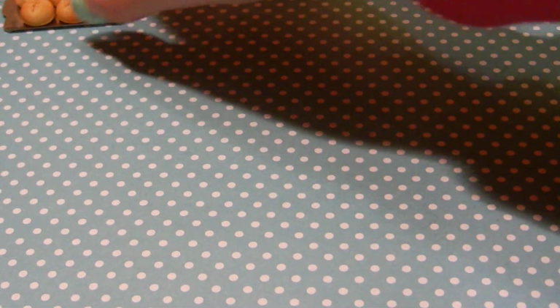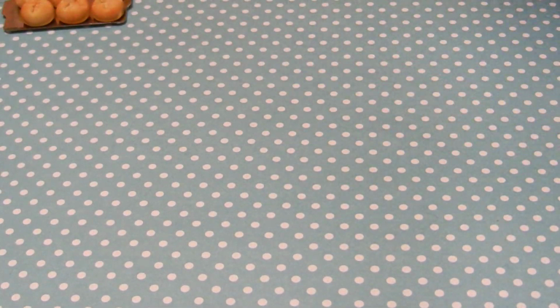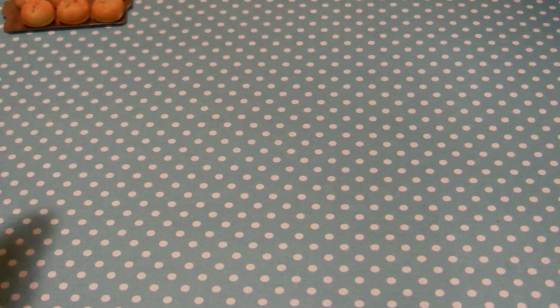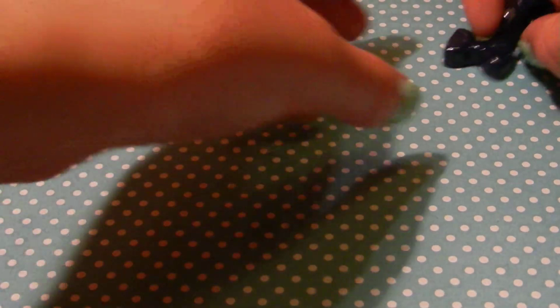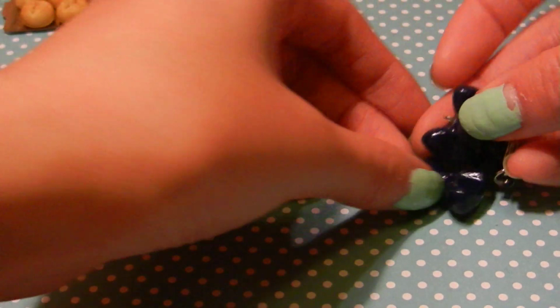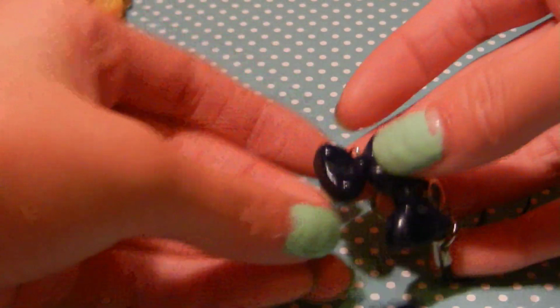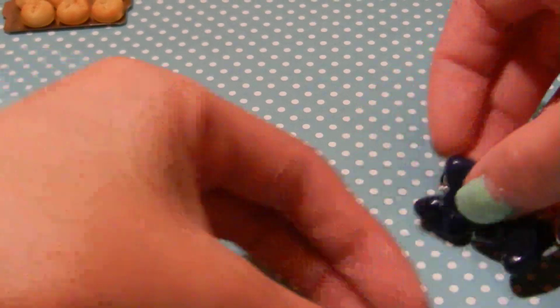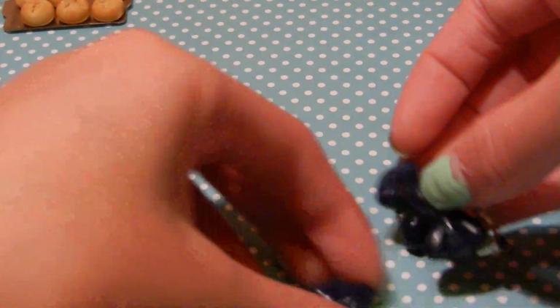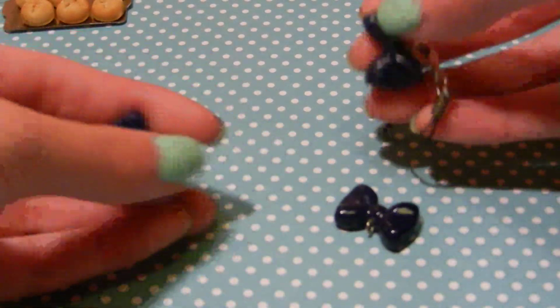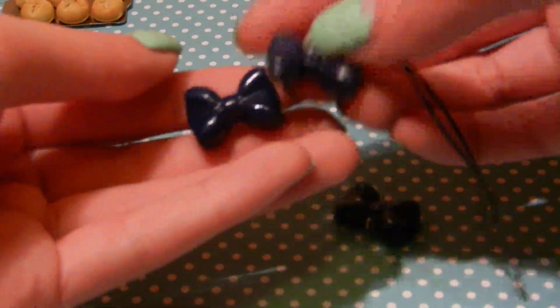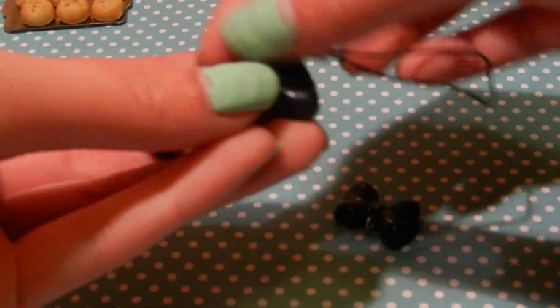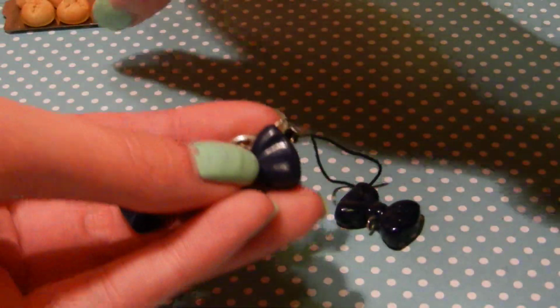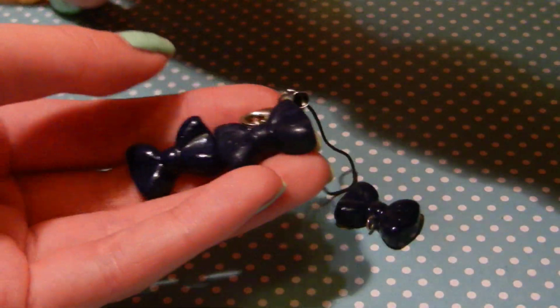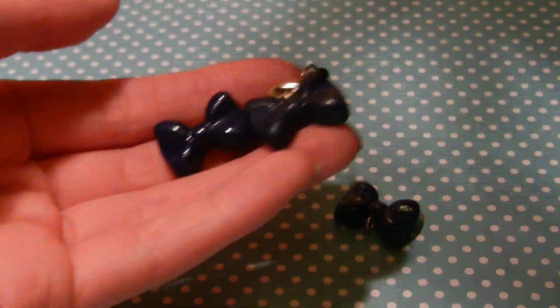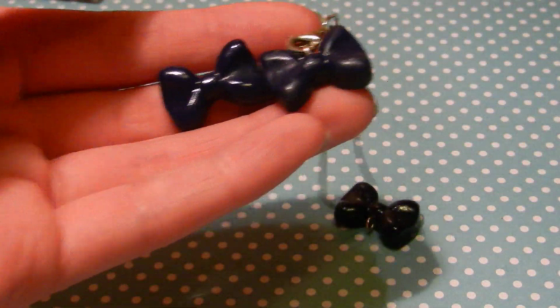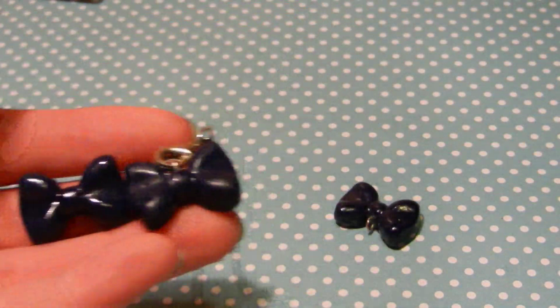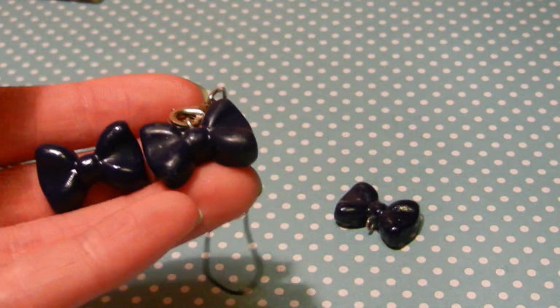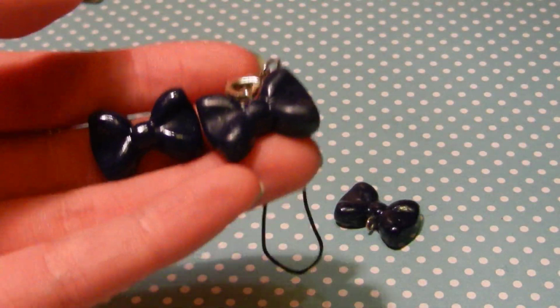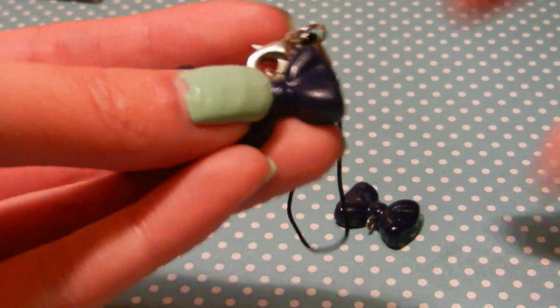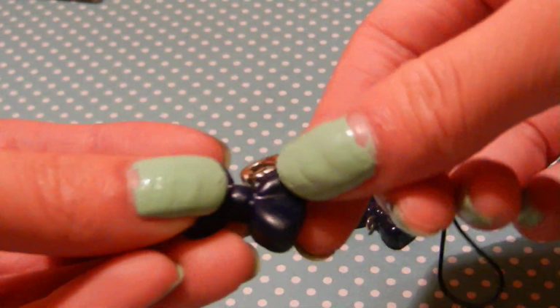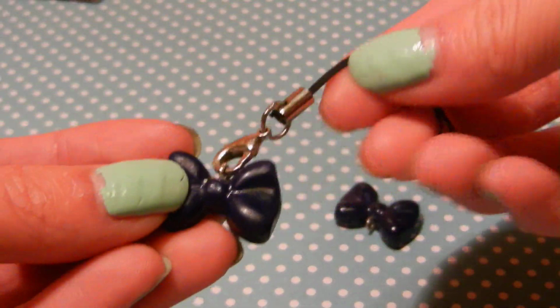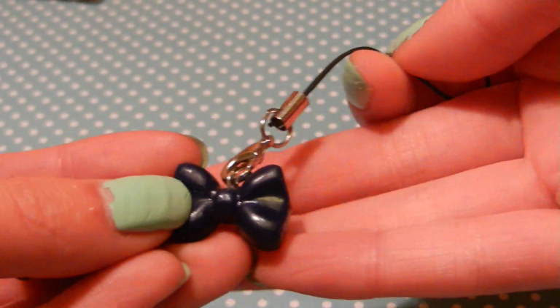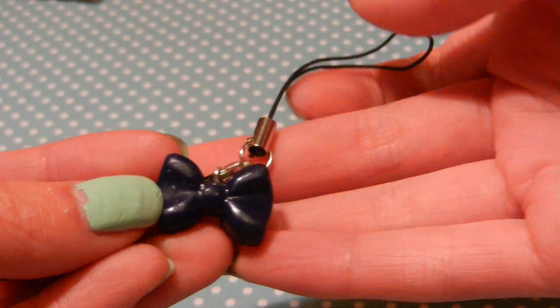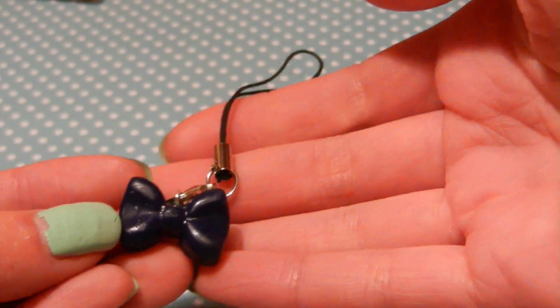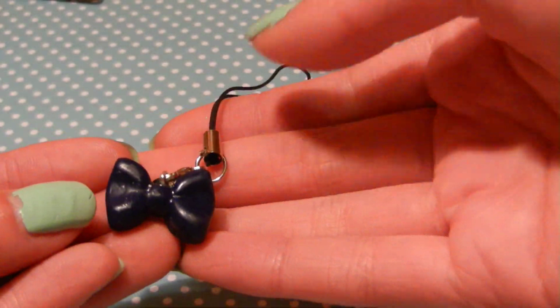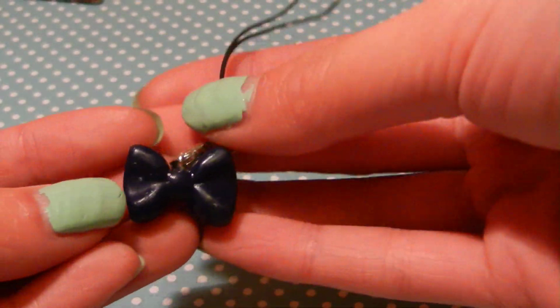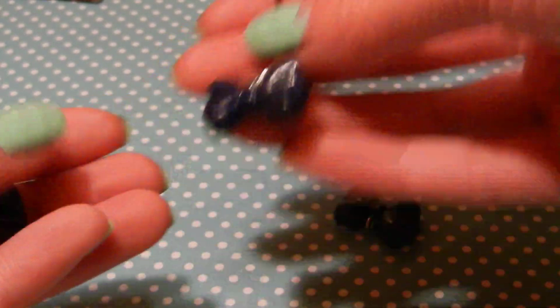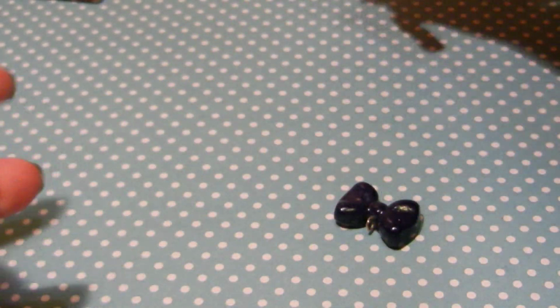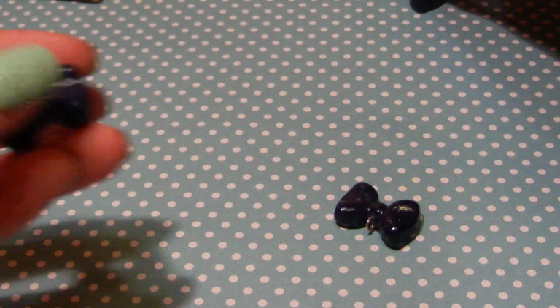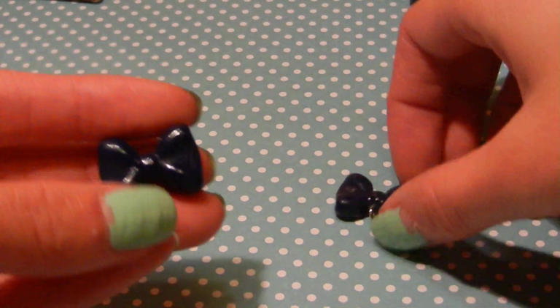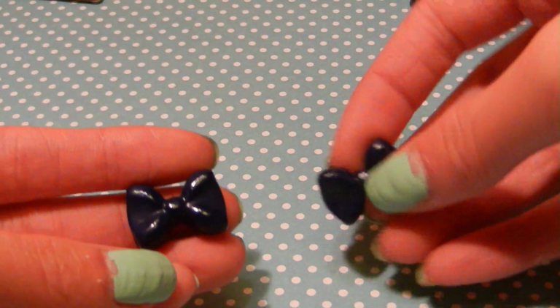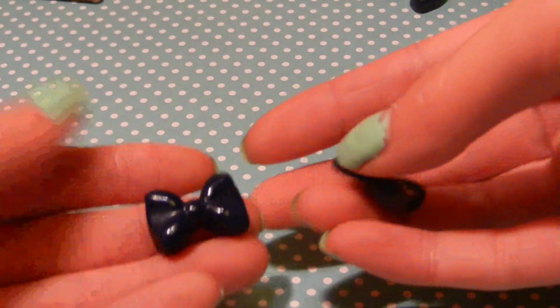So then I just have a bunch of bows that I made, also with Martha Stewart molds. I have this one on a cell phone strap, and then I have just these two.